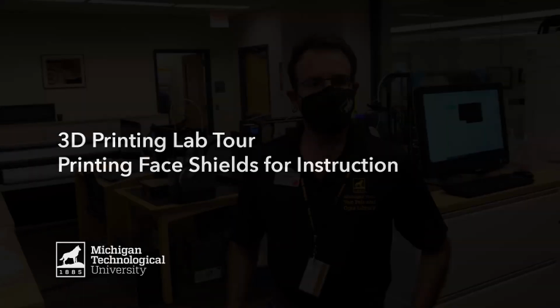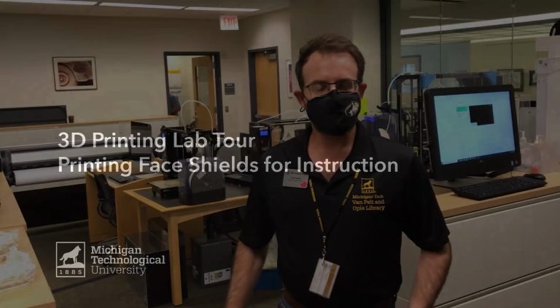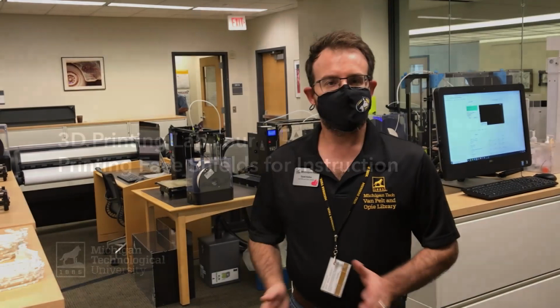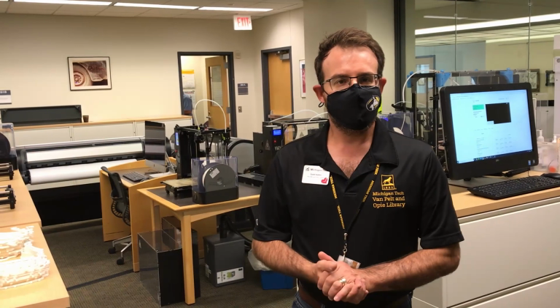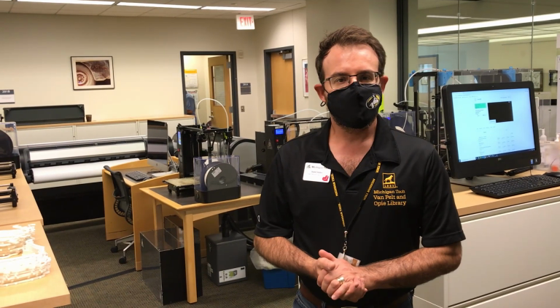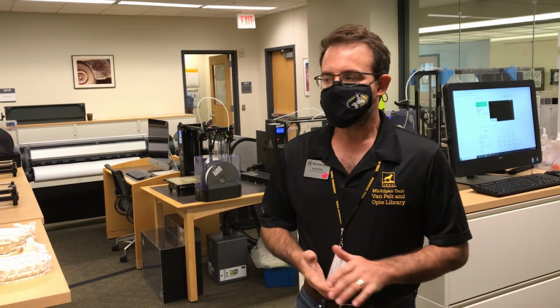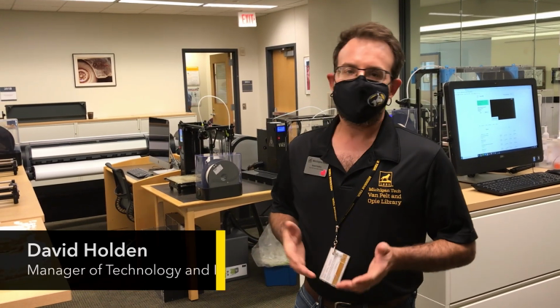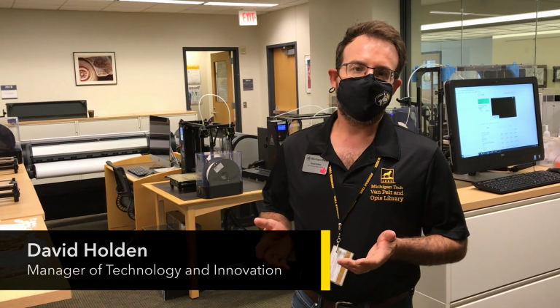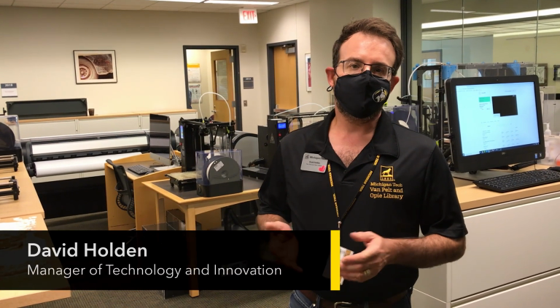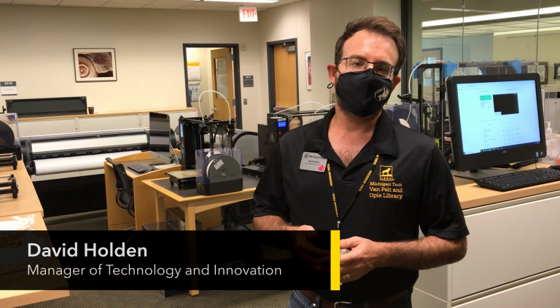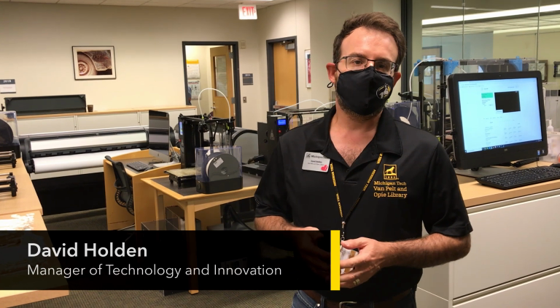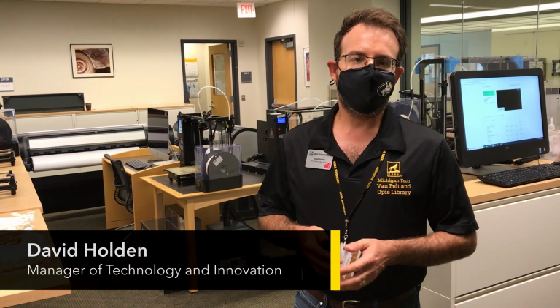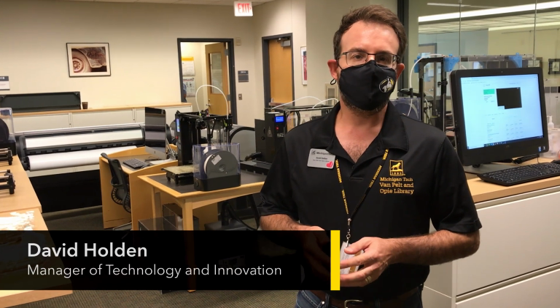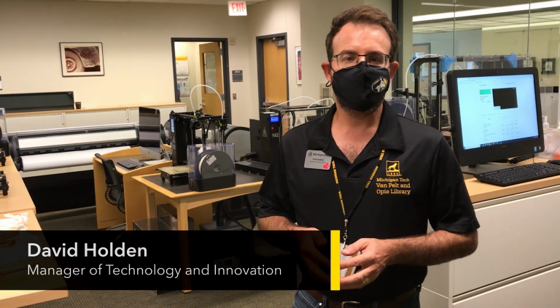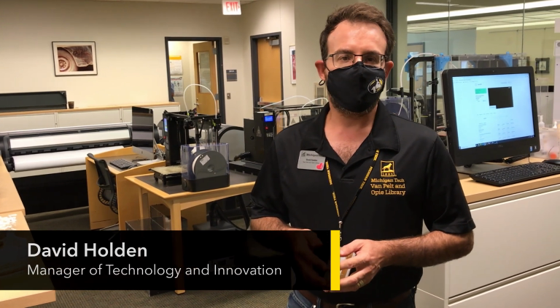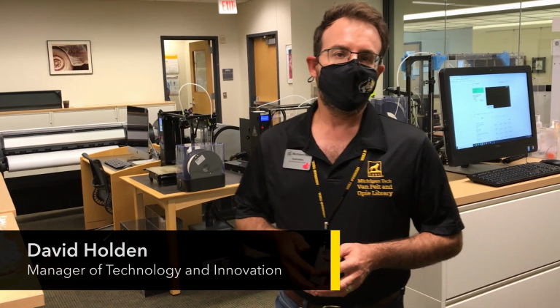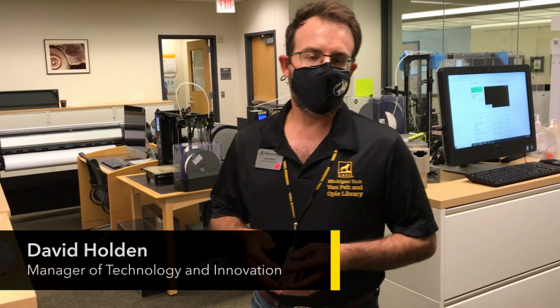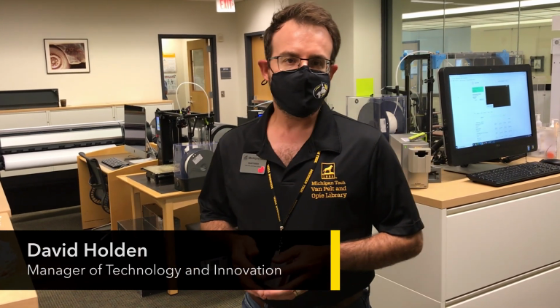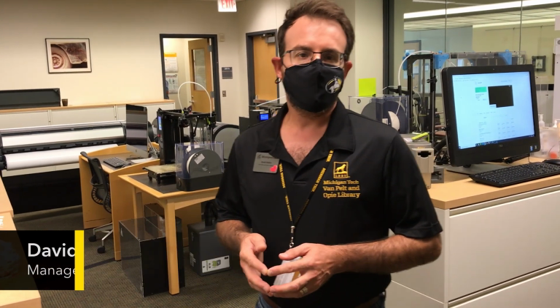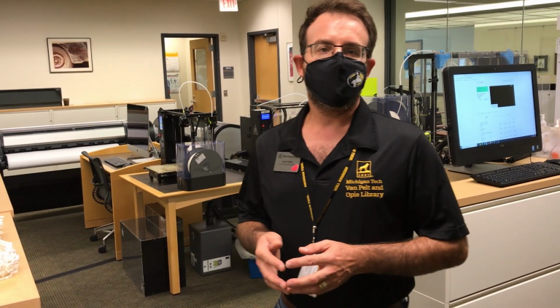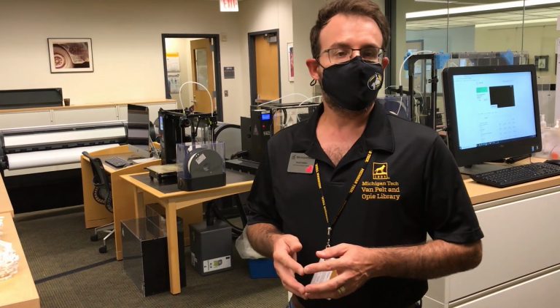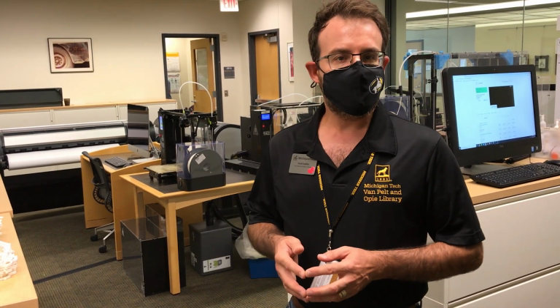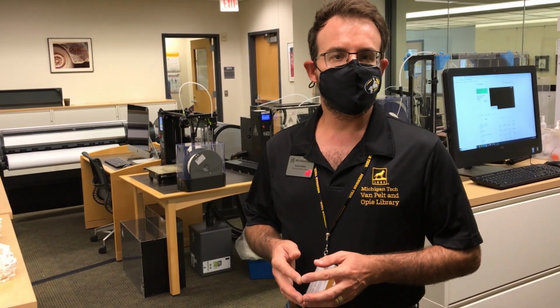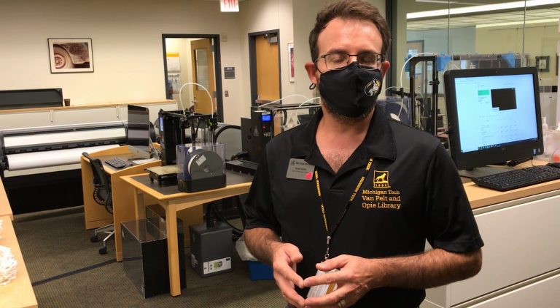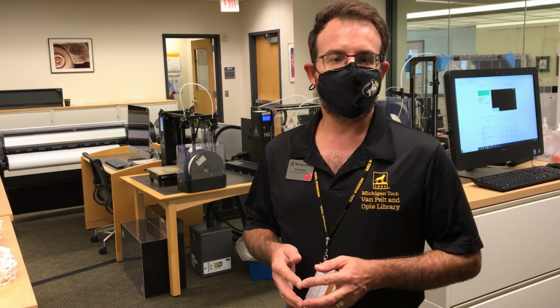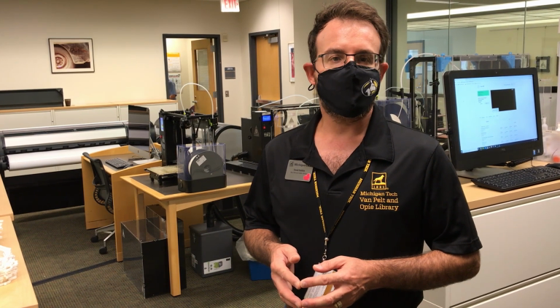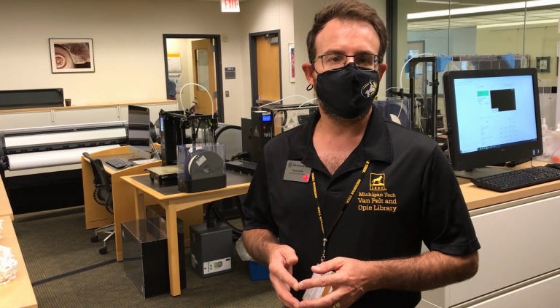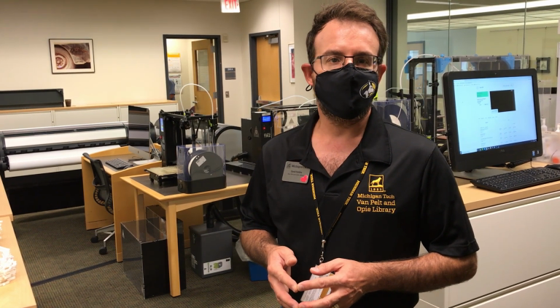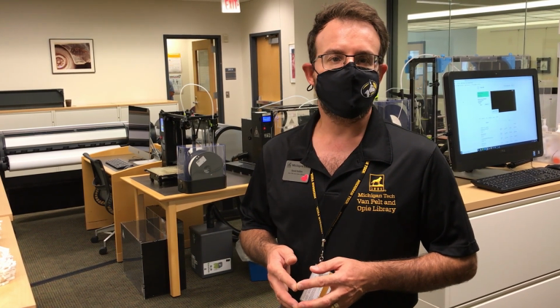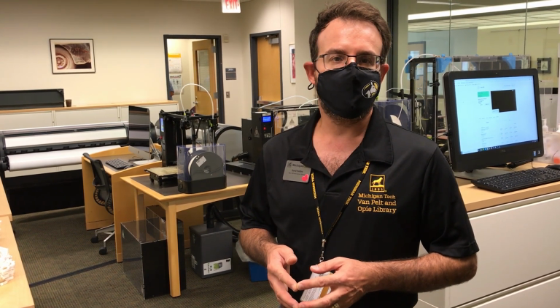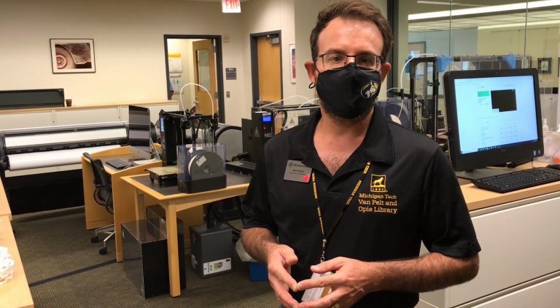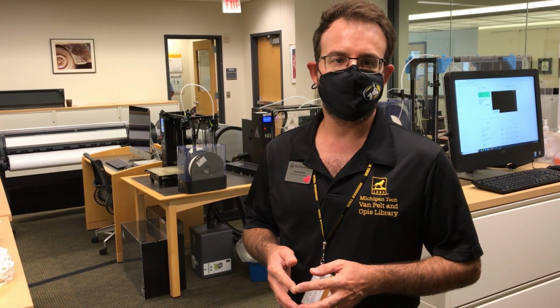Welcome to the library. Here on the second floor of the library, we have set up a print salon where we are printing the face shields that will be used for instruction here at the university this upcoming semester.